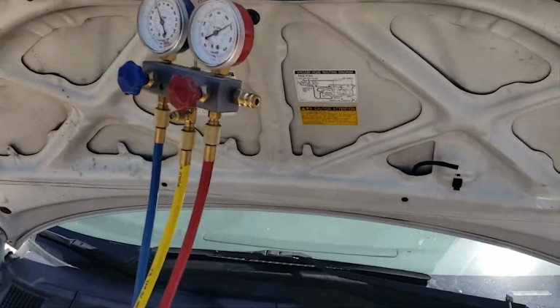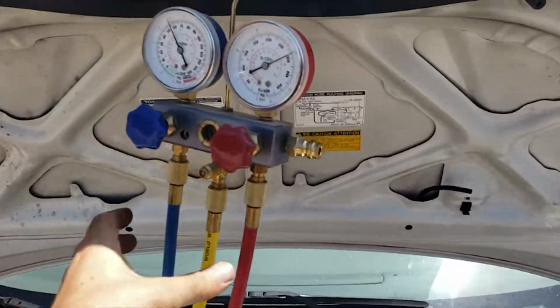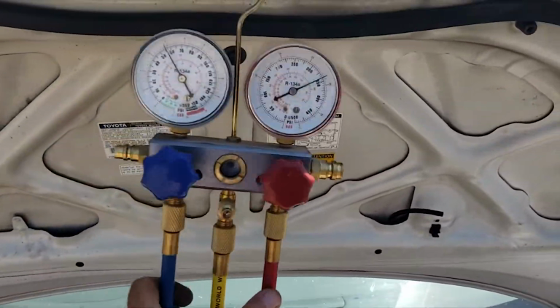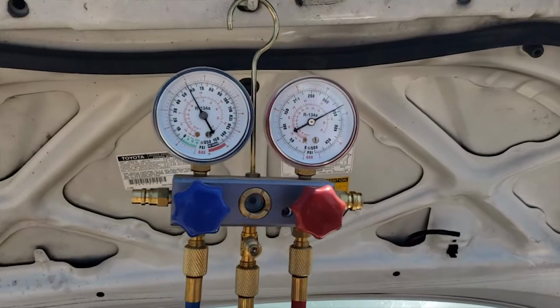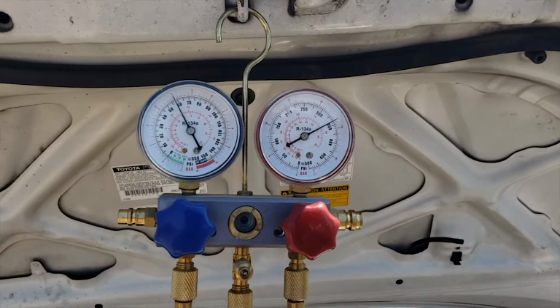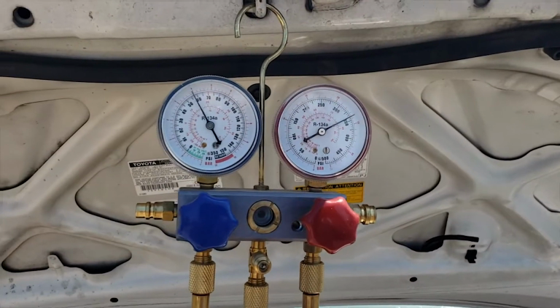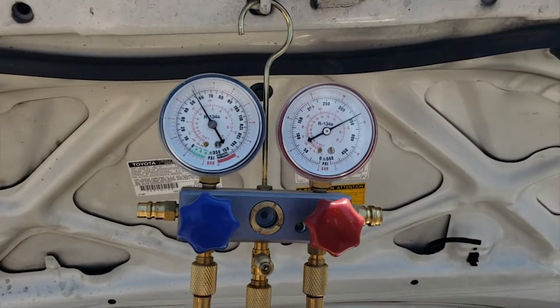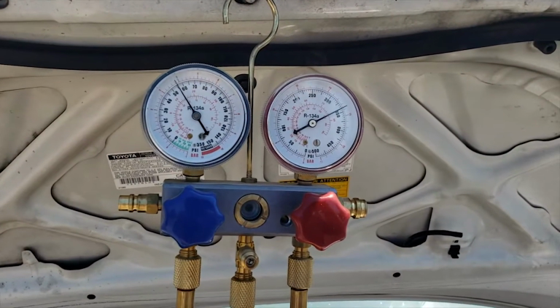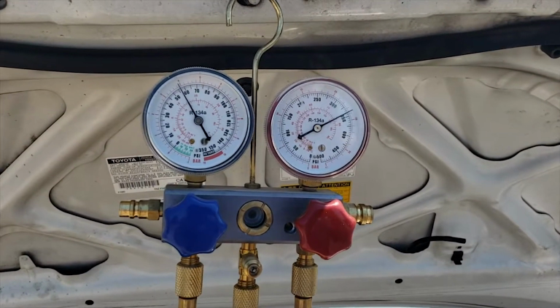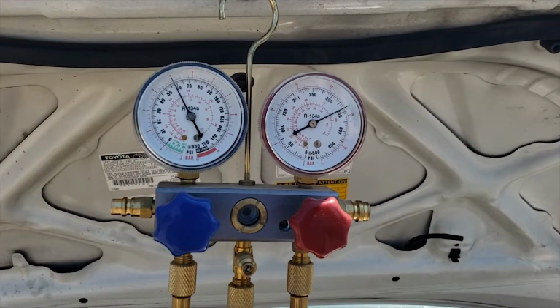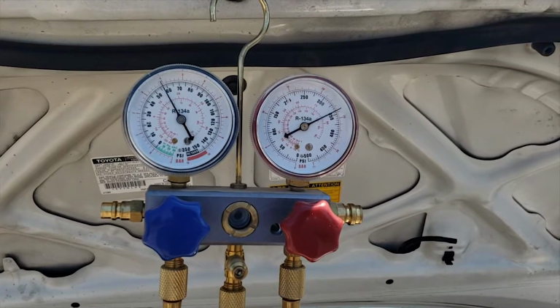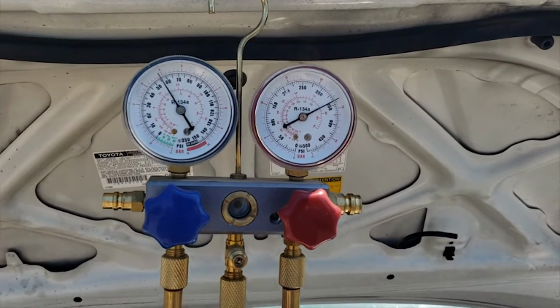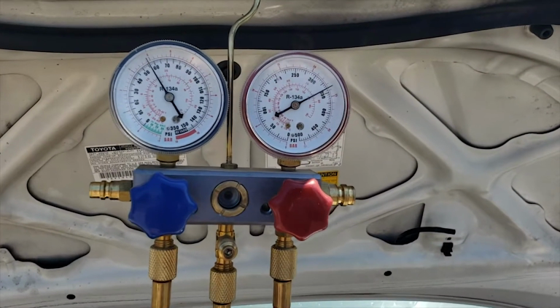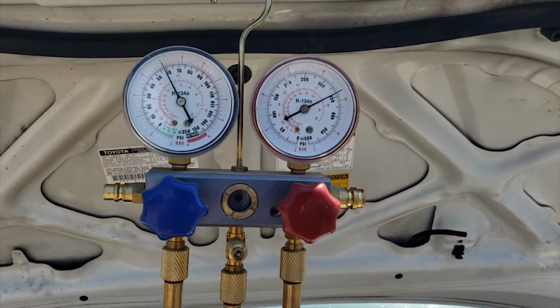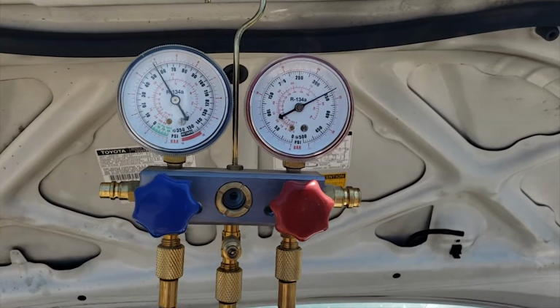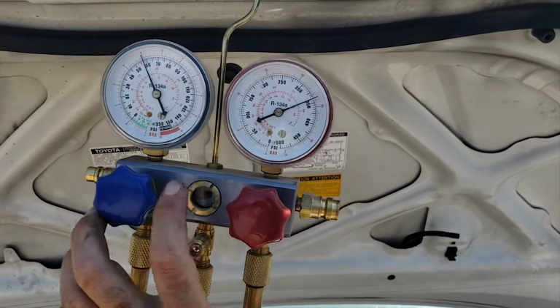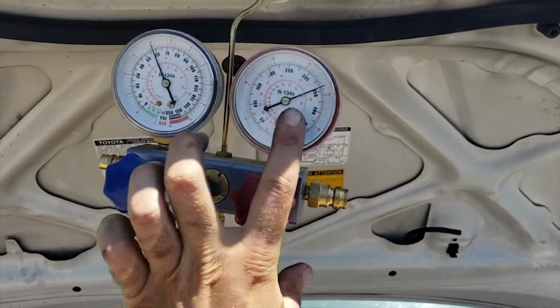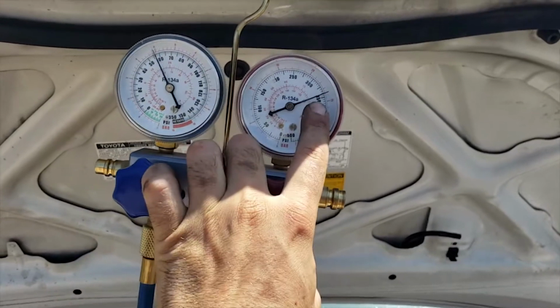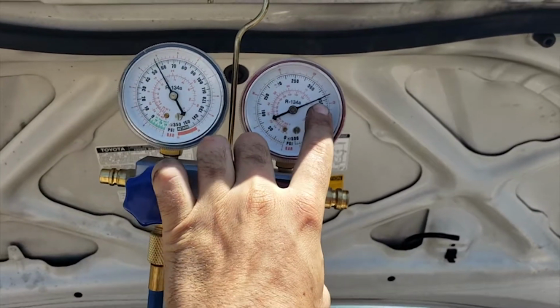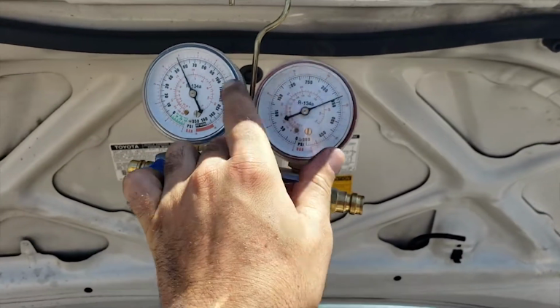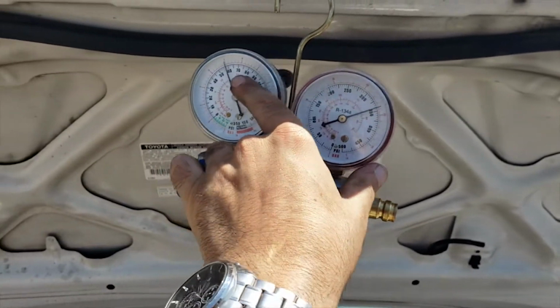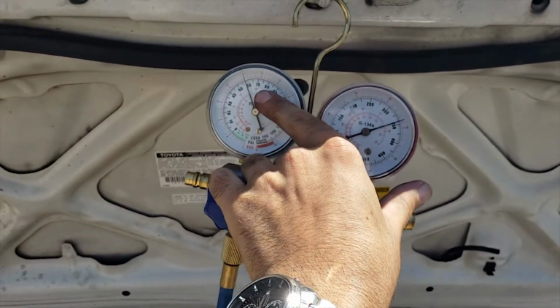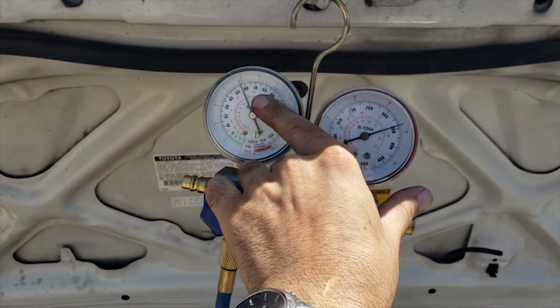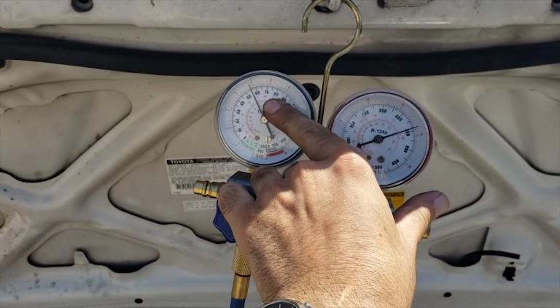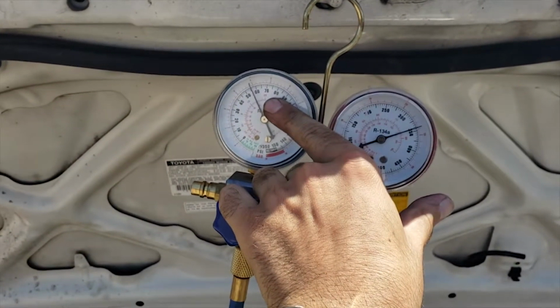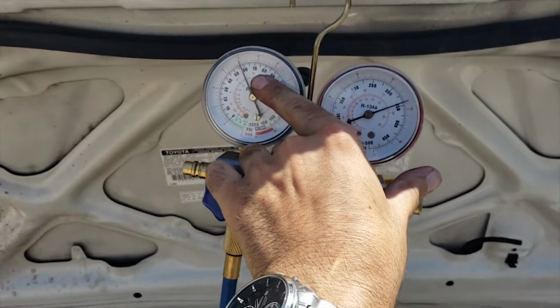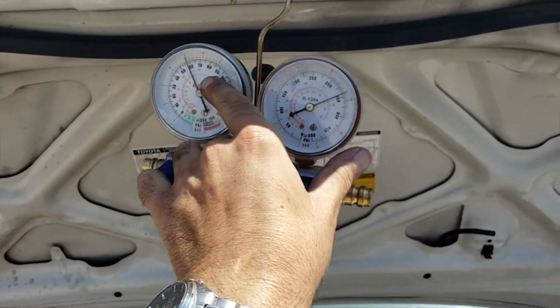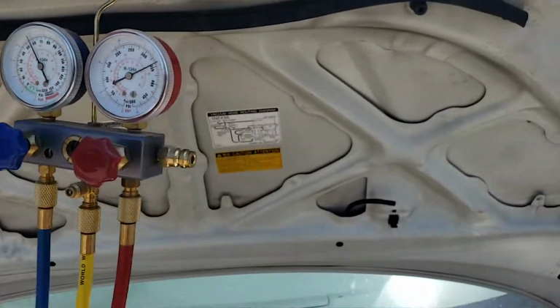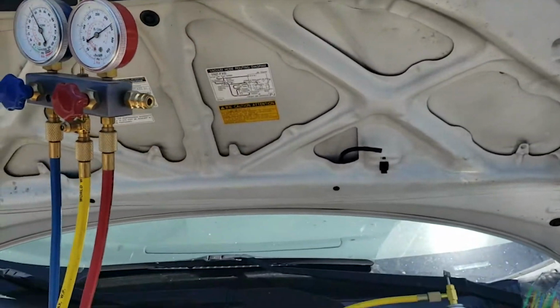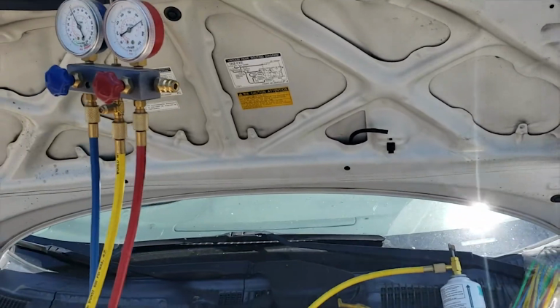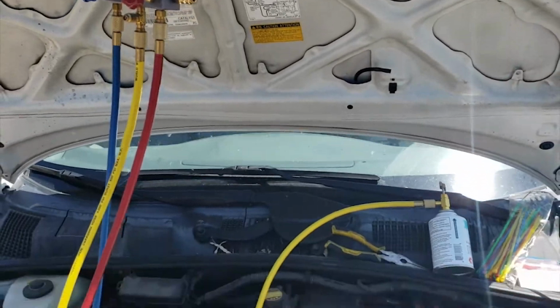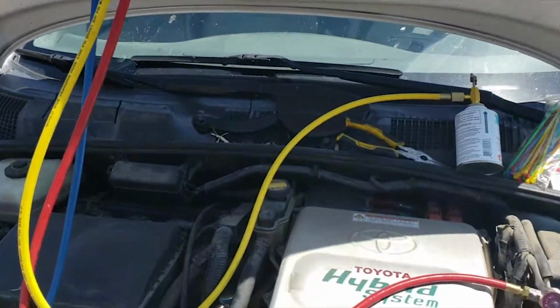I dumped some refrigerant in and it's right about where it needs to be — a little bit on the high side even. The high side is good; the low side's a little high, but only a couple degrees, no big deal.